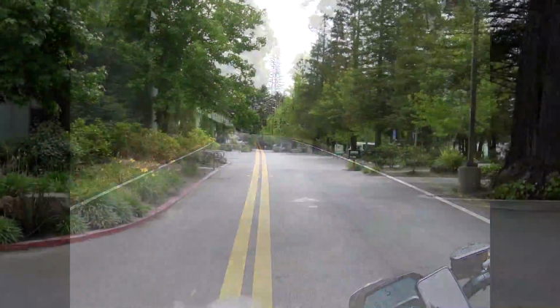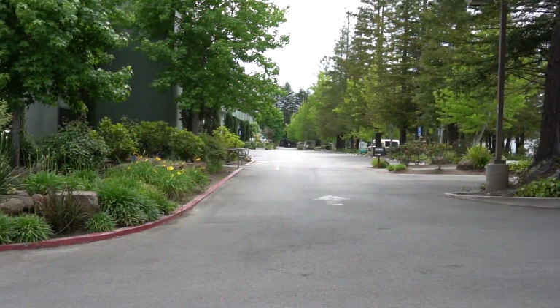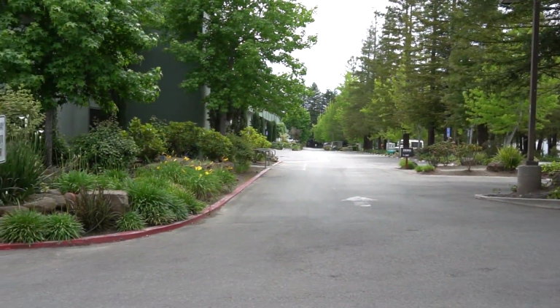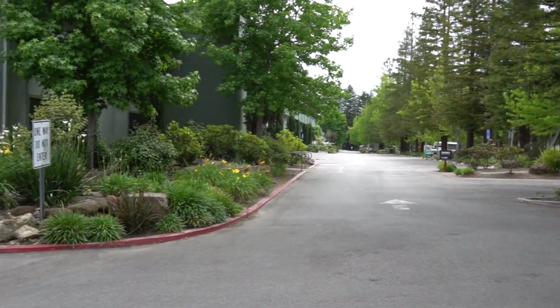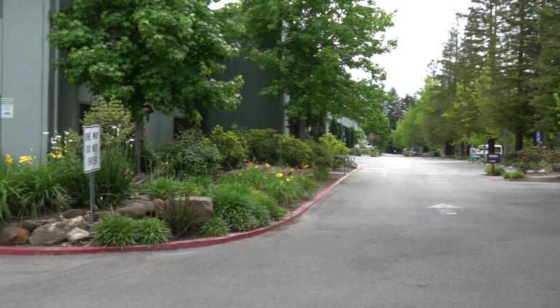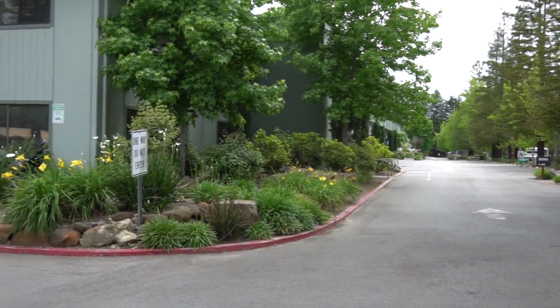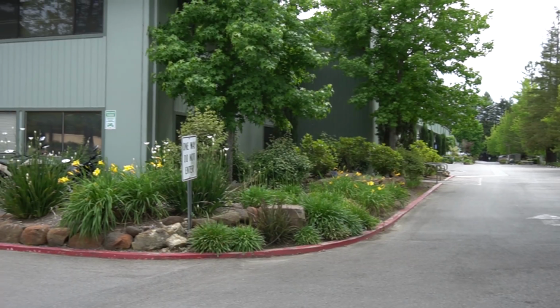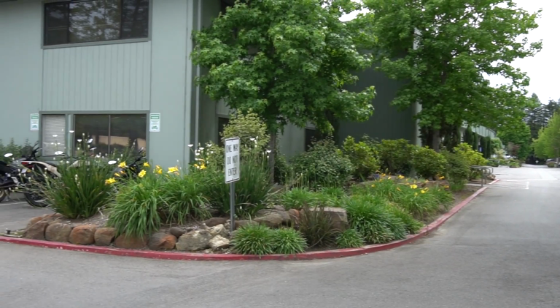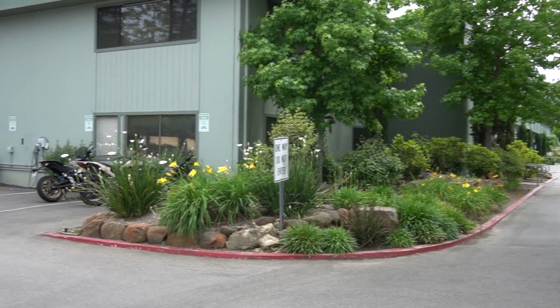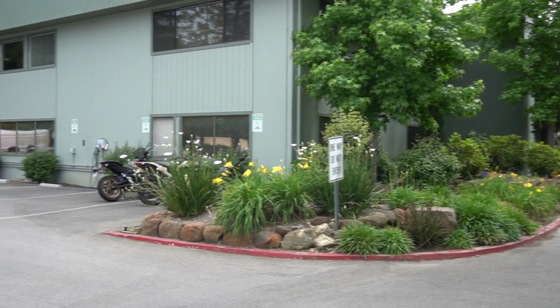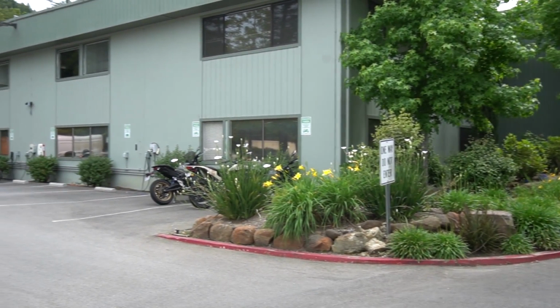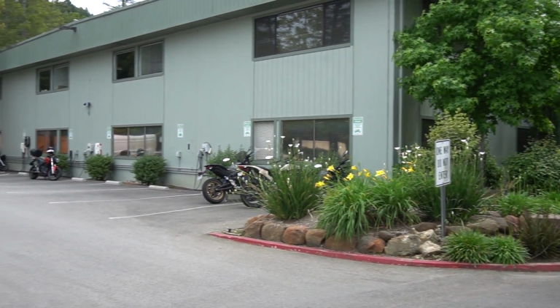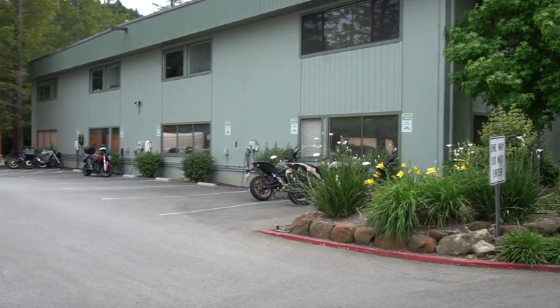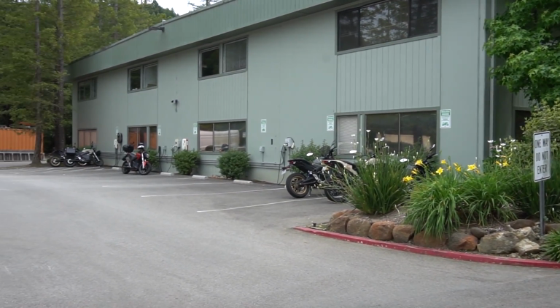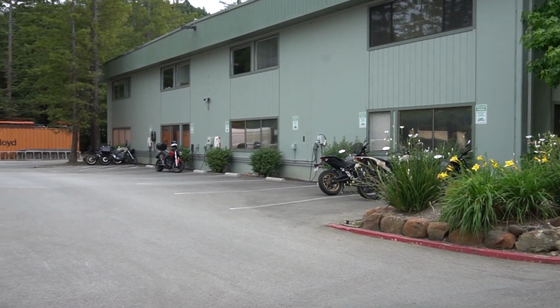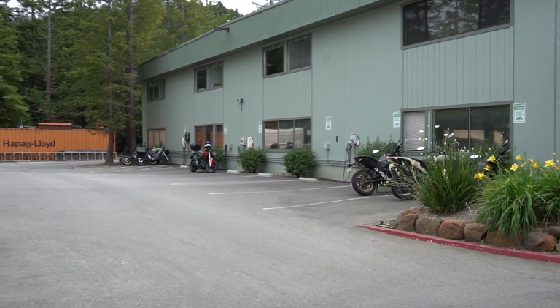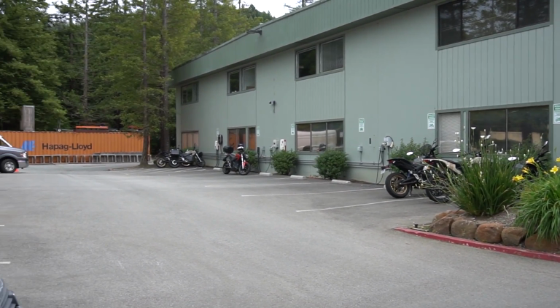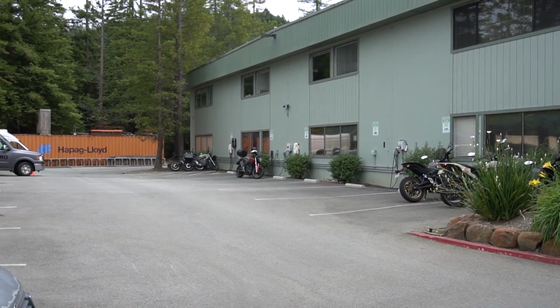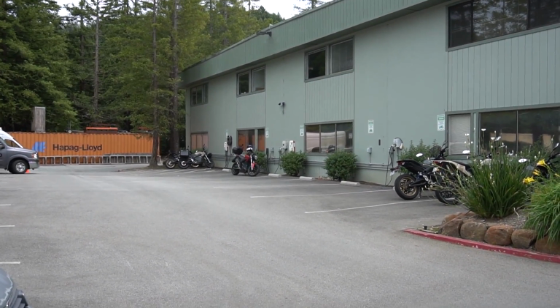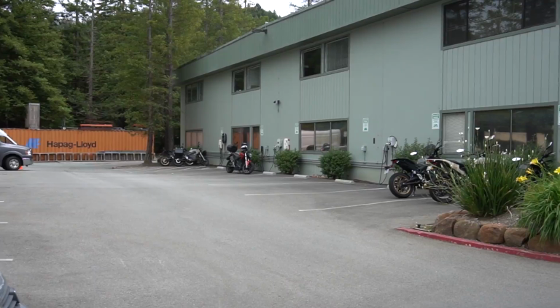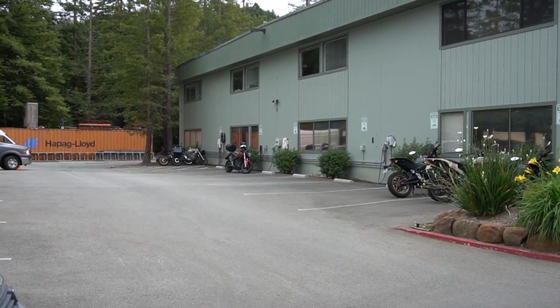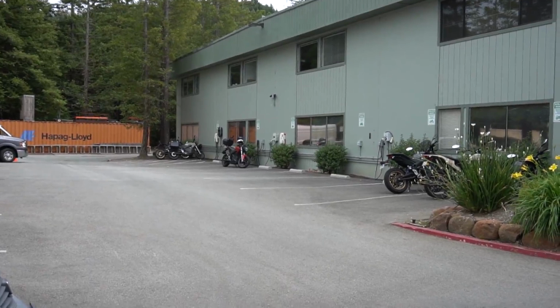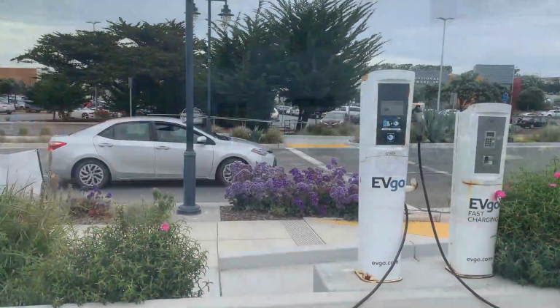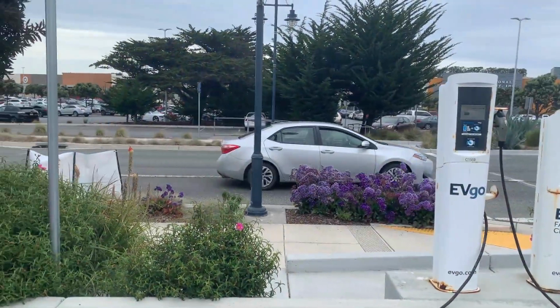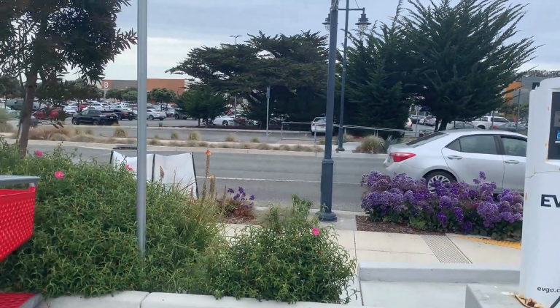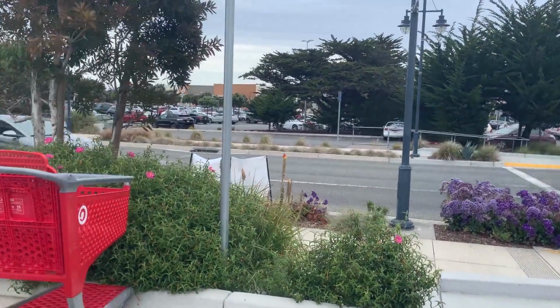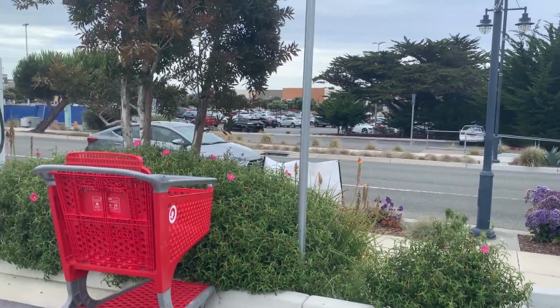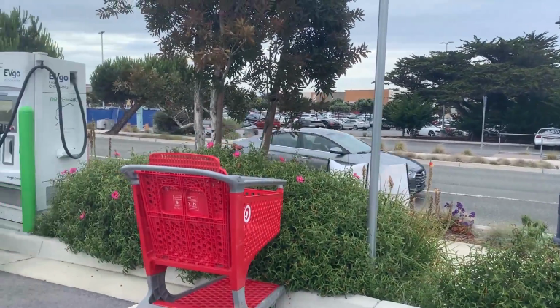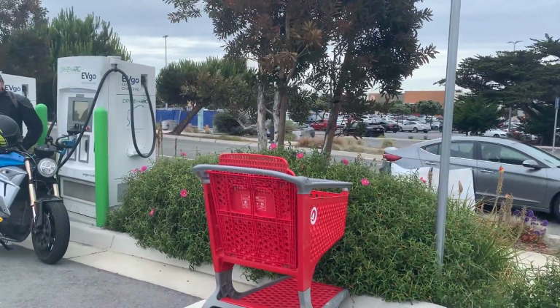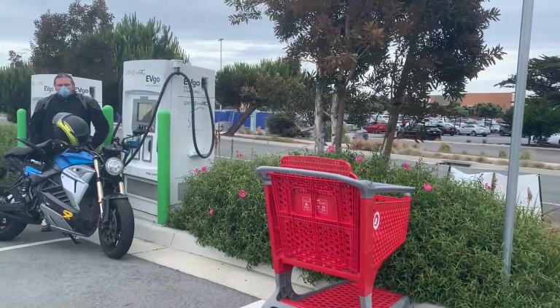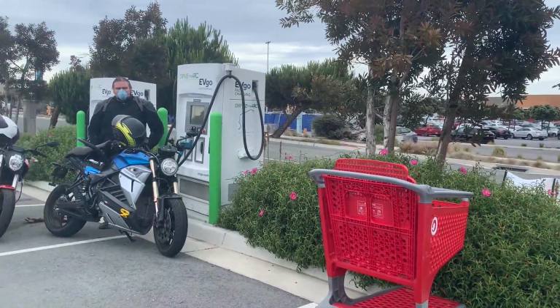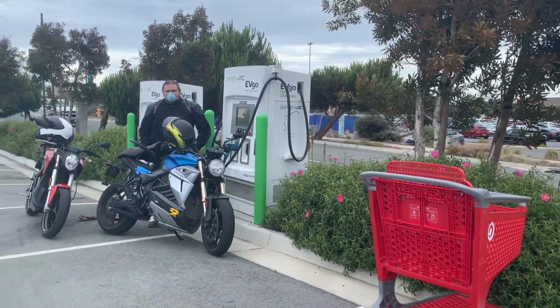As we continue south towards Monterey, we charge our bikes for the next portion of the journey, which is cool because I end up charging at the Zero Motorcycle Factory. The exciting part comes up next as we follow Morgan while he builds a buddy charging cable.